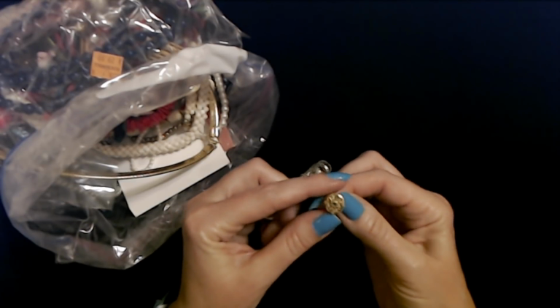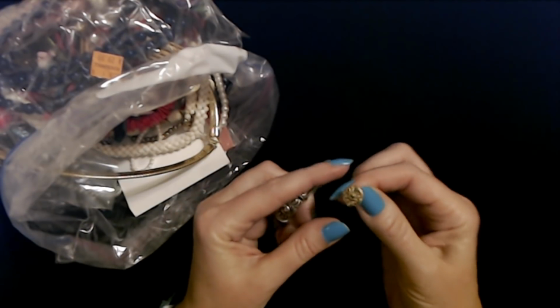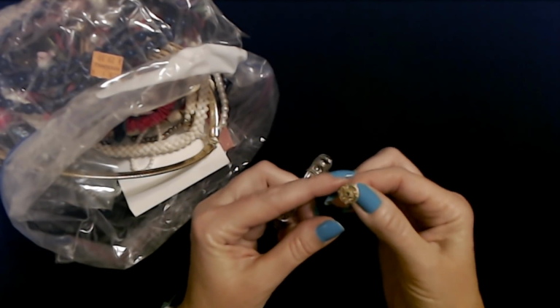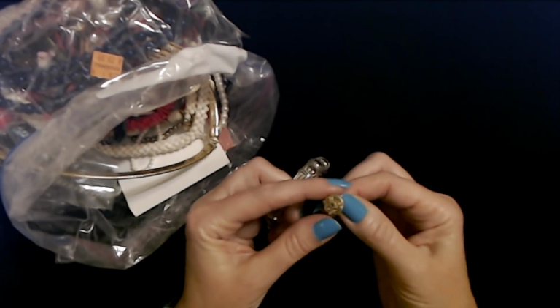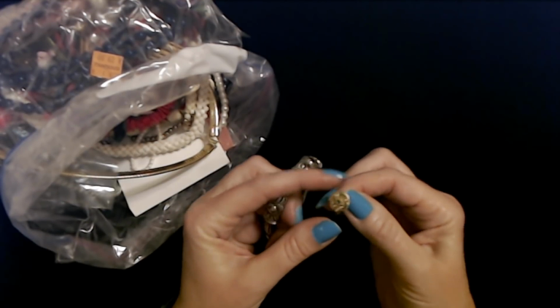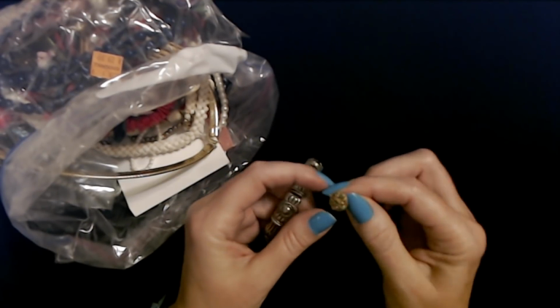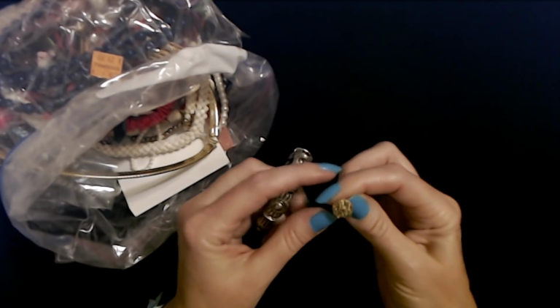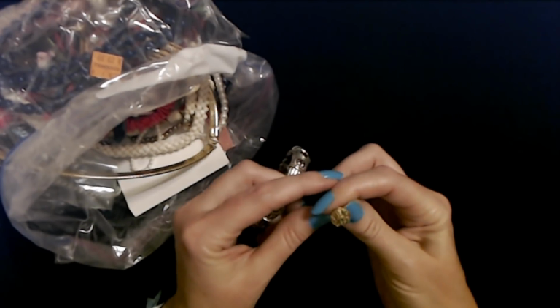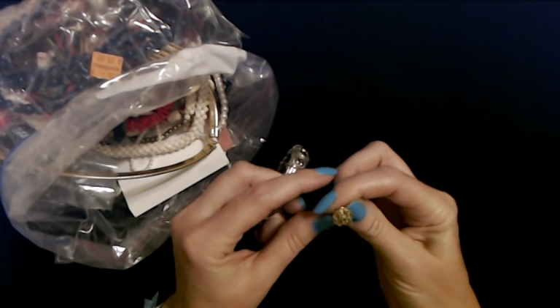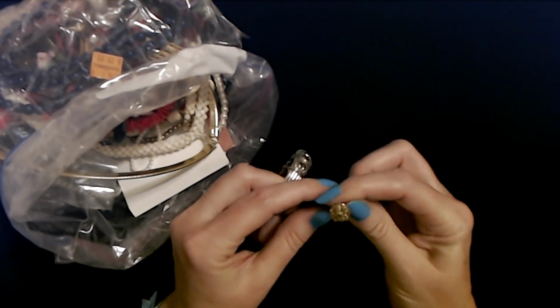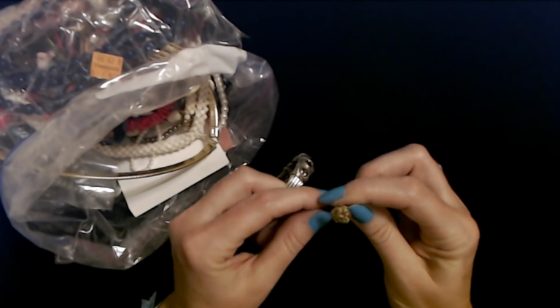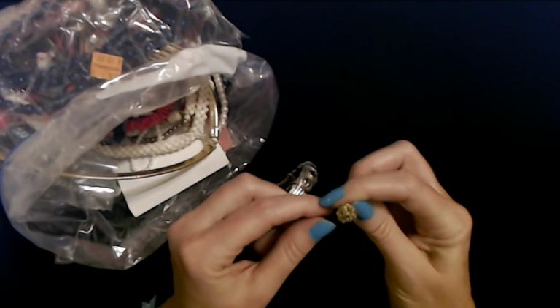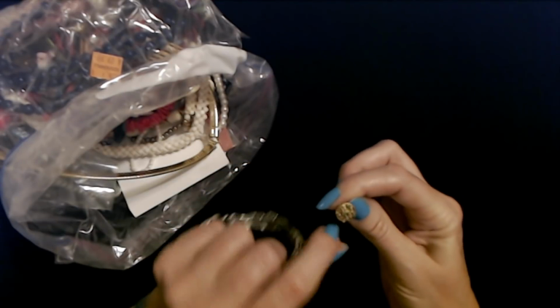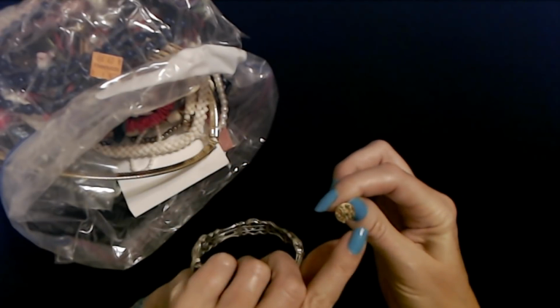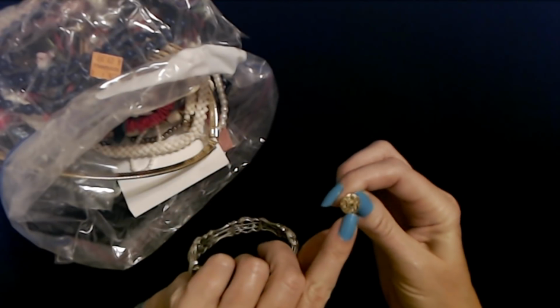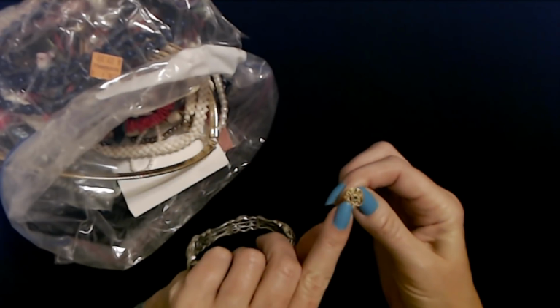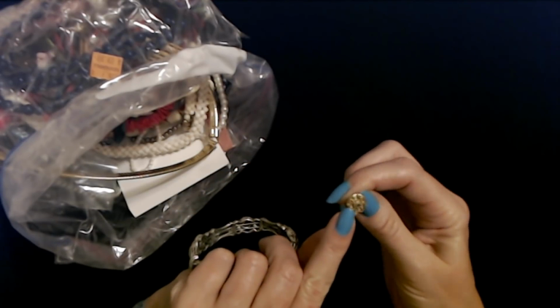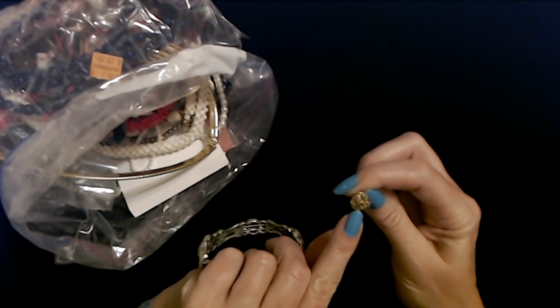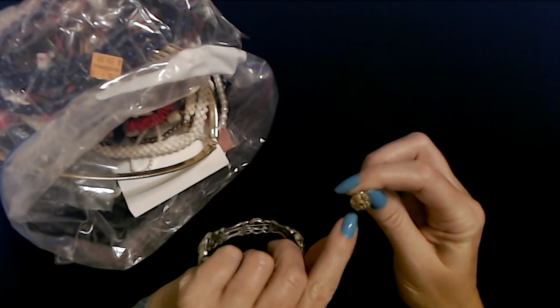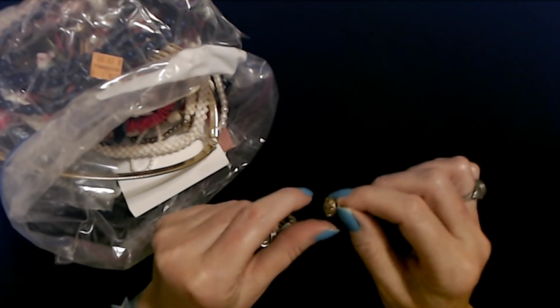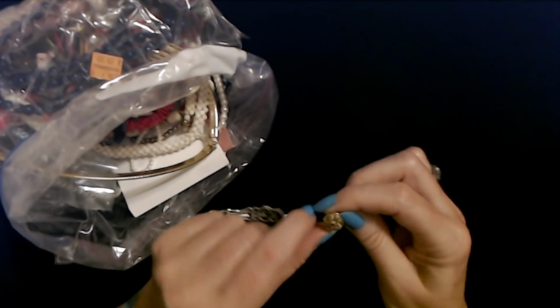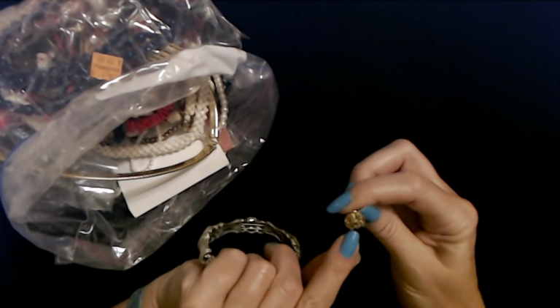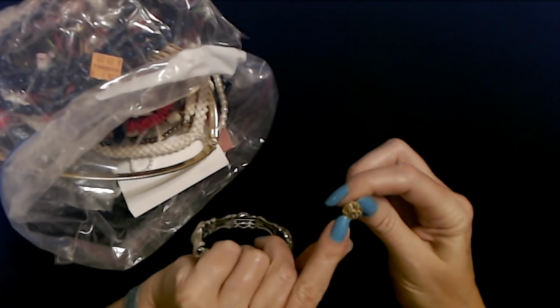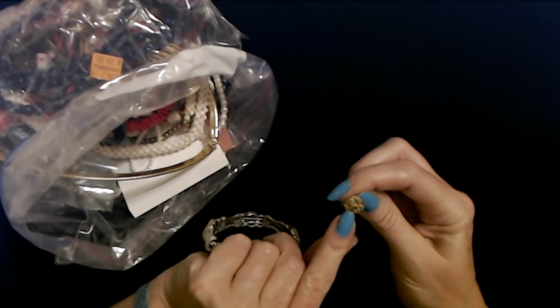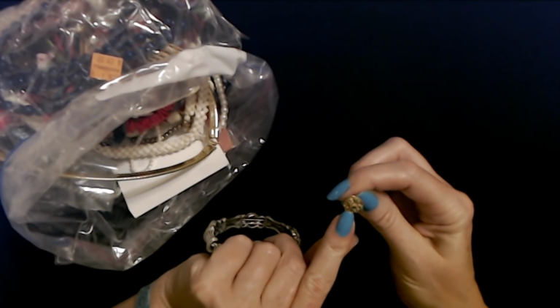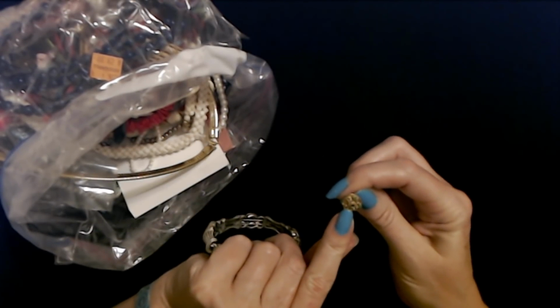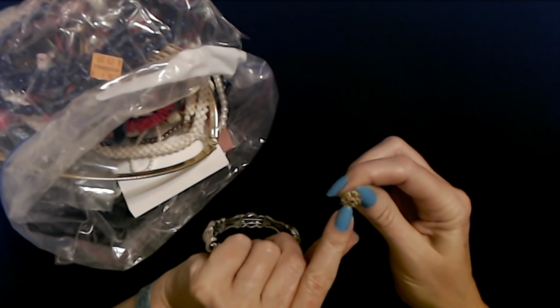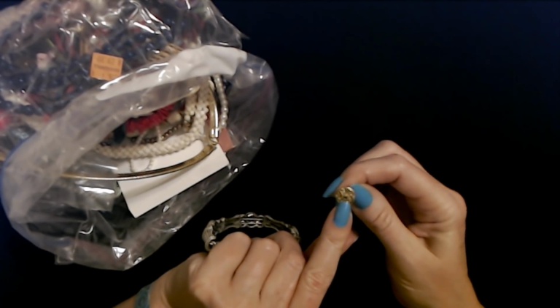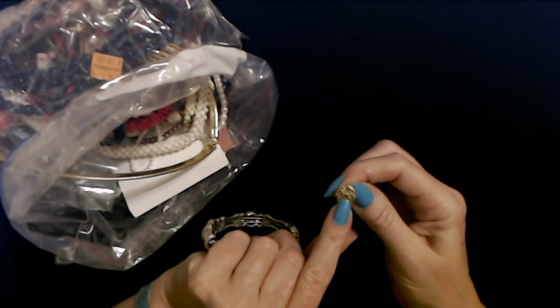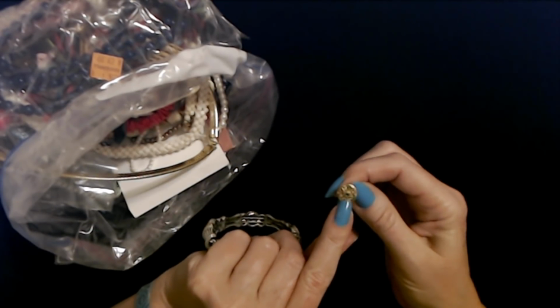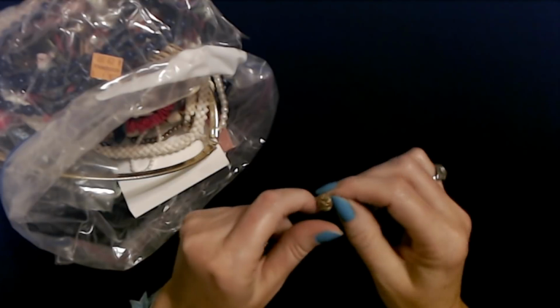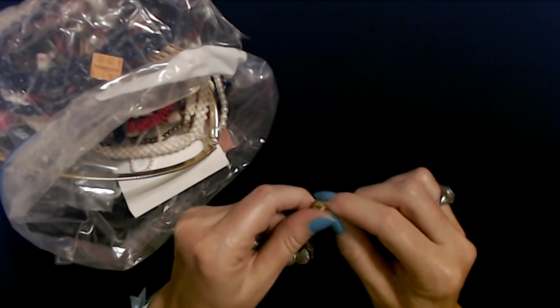Oh my goodness. It's a little clip-on earring. That is so adorable. Look, it's tiny. It has little tiny plastic pearls on it.